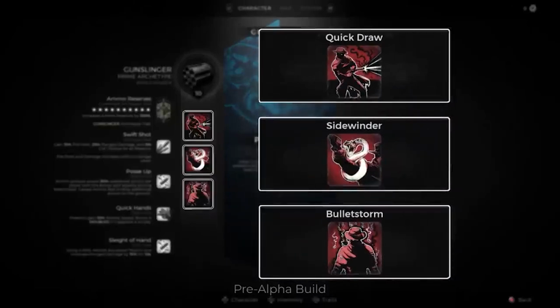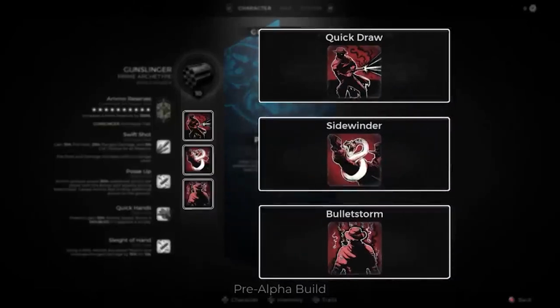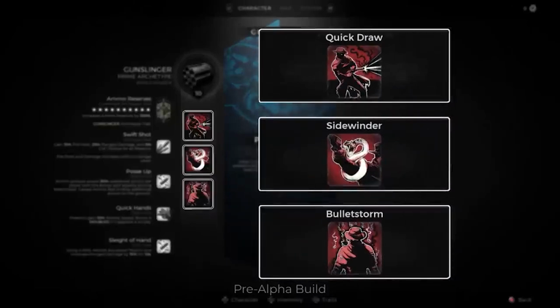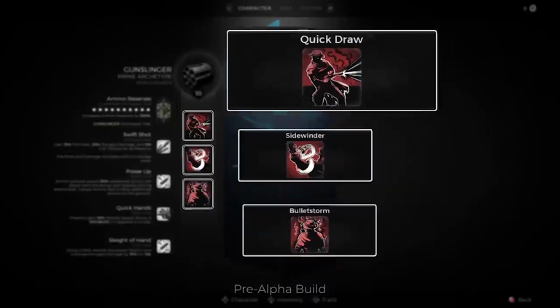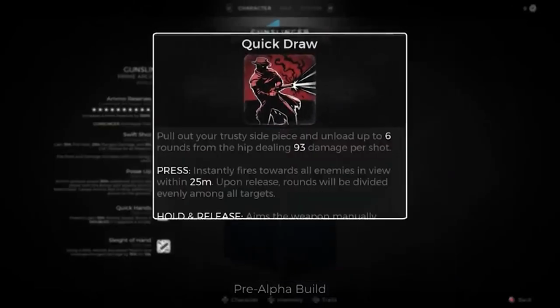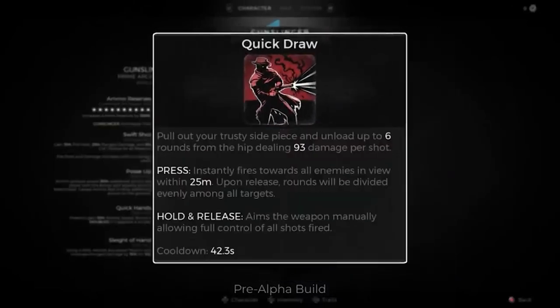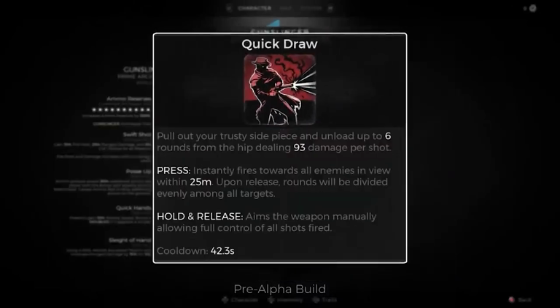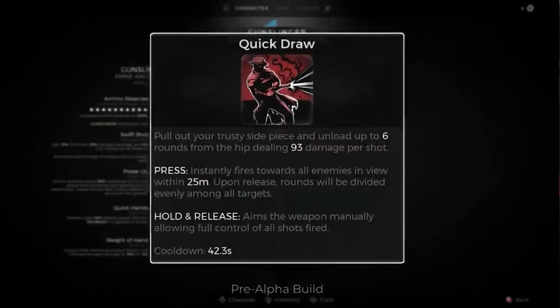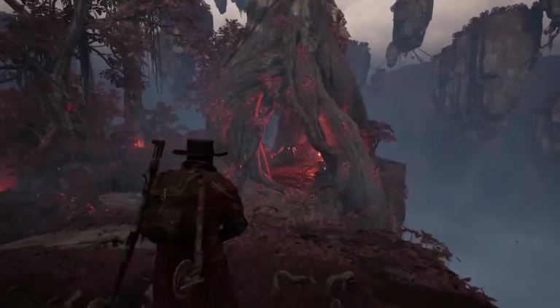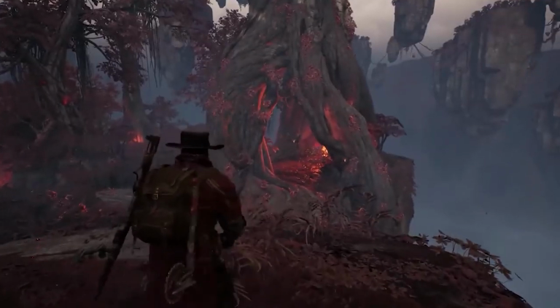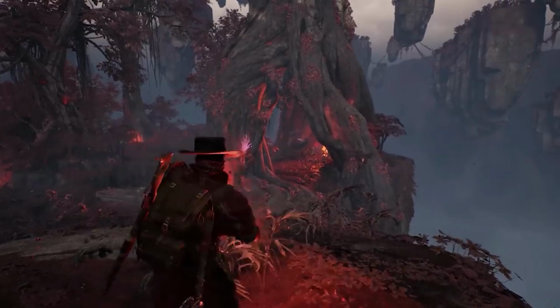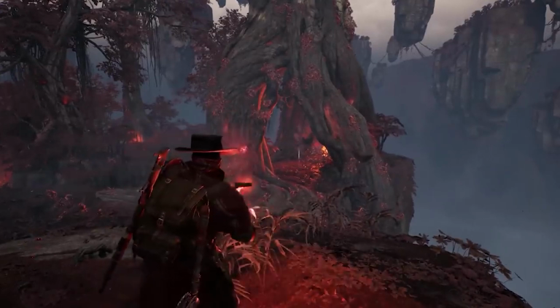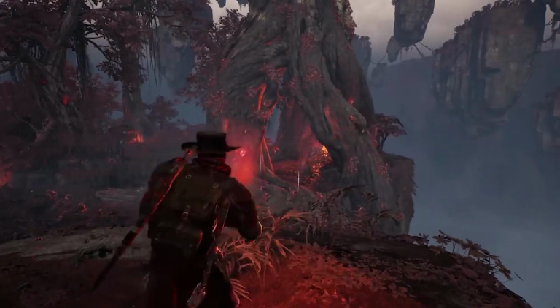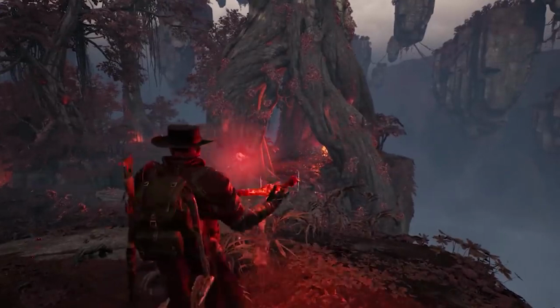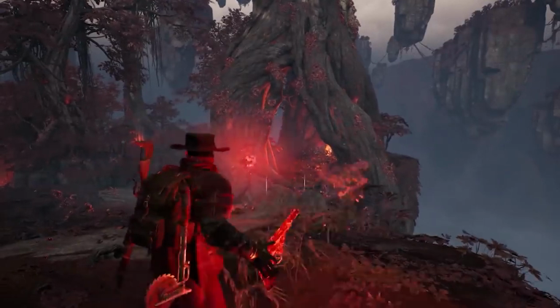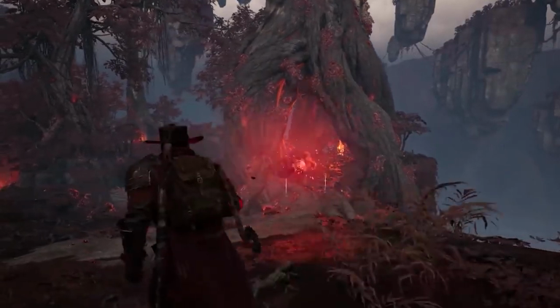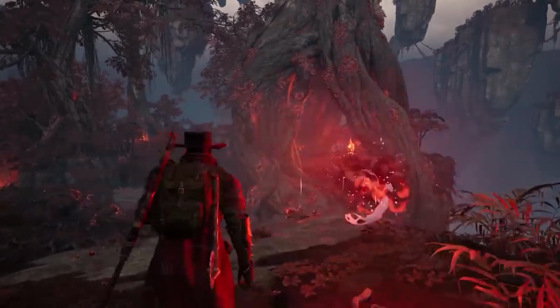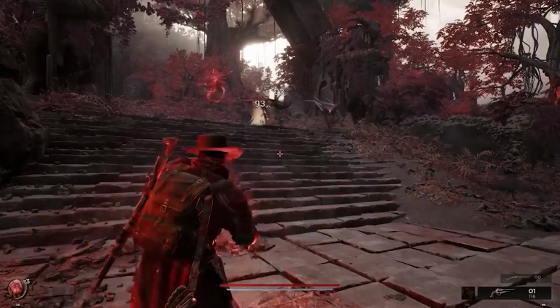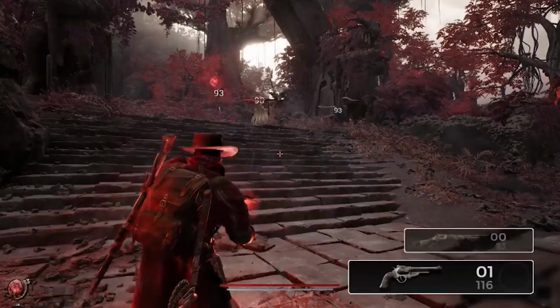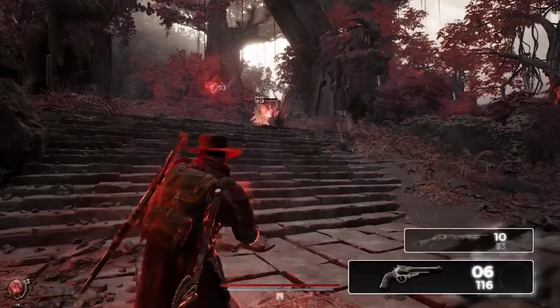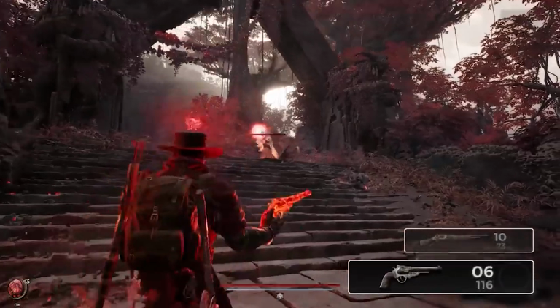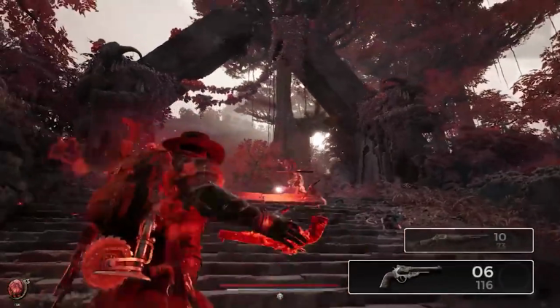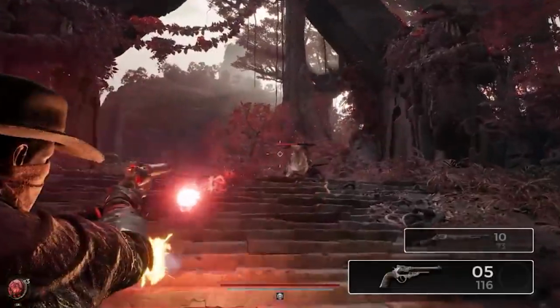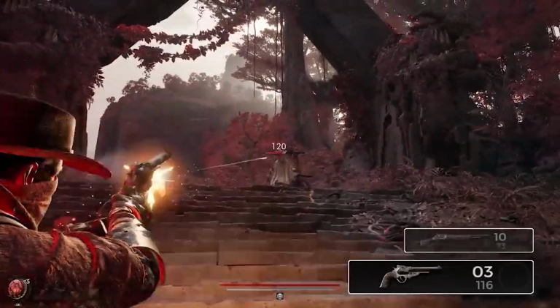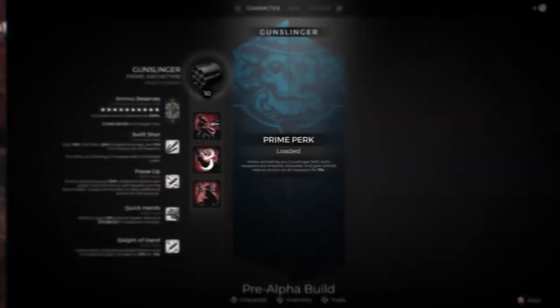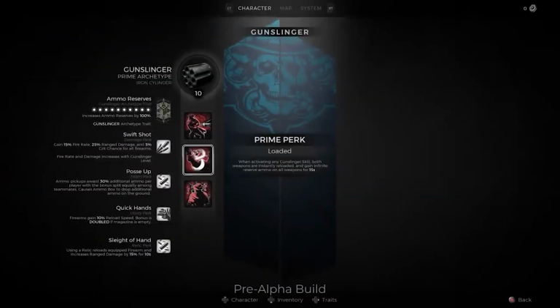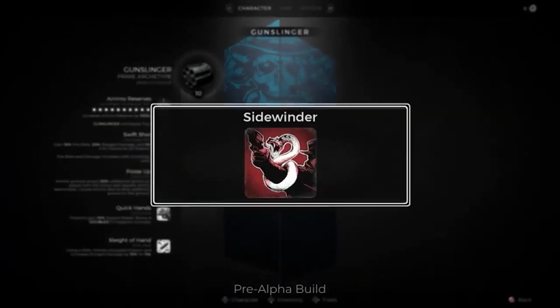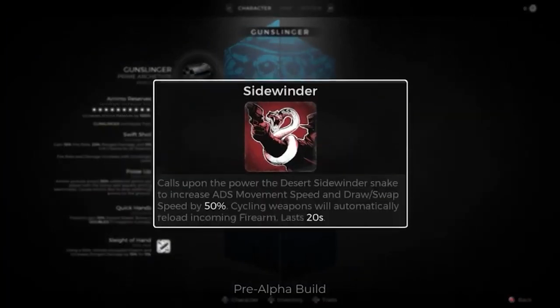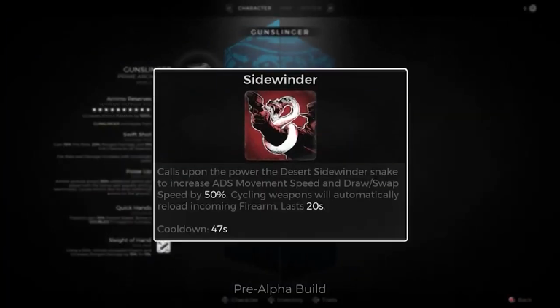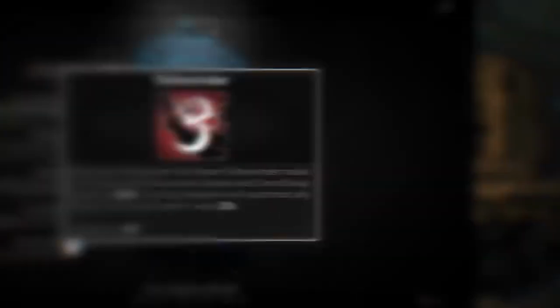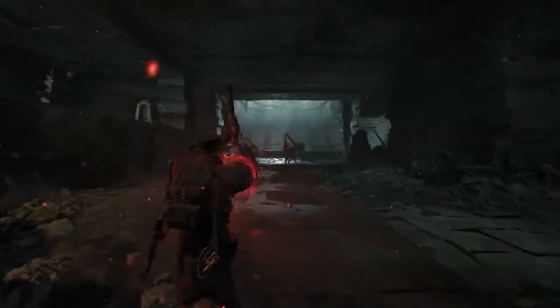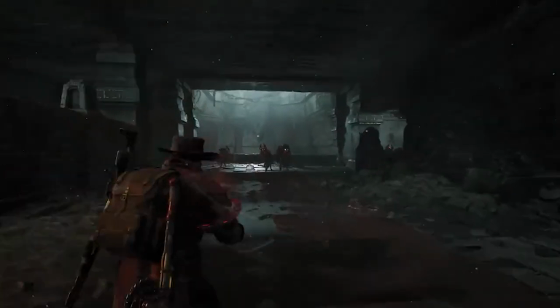This archetype shift has also influenced armor usage. In Remnant 2, armor serves a cosmetic role and influences your weight class, which affects your dodge roll. To offer greater build variety, they have added two new ring slots, alleviating the decision-making agony that some players experienced in Remnant from the Ashes.